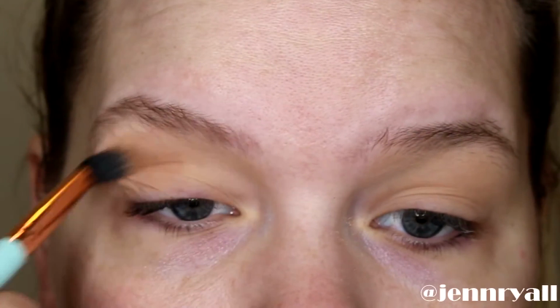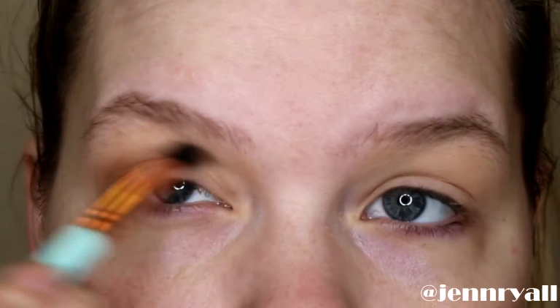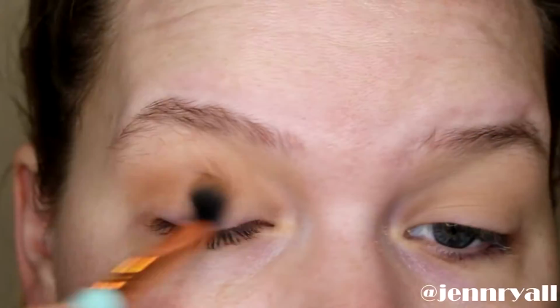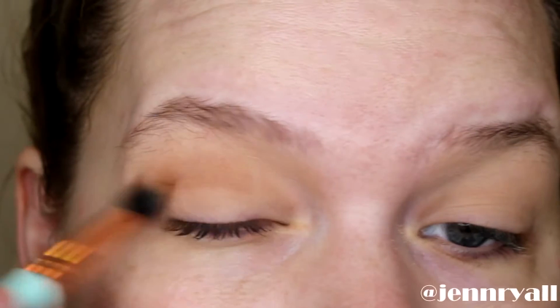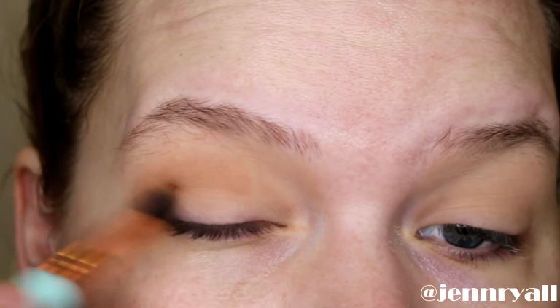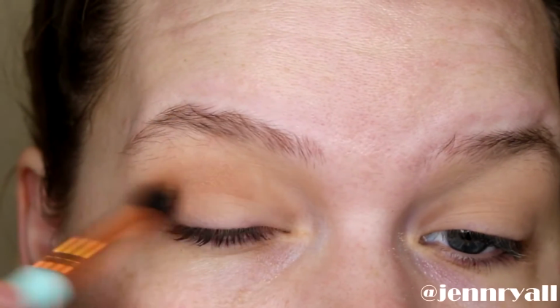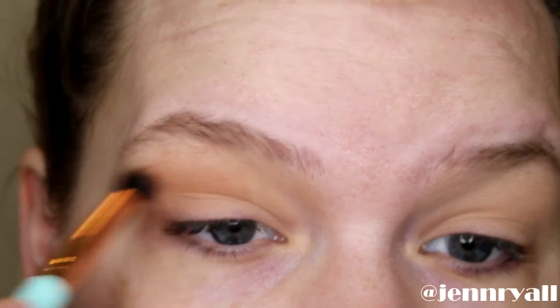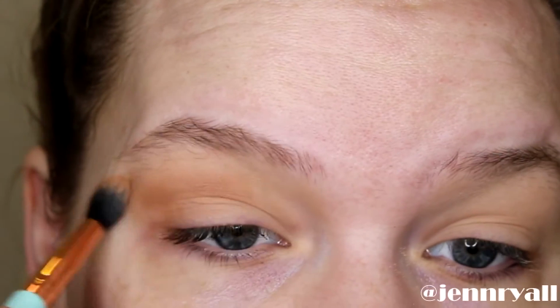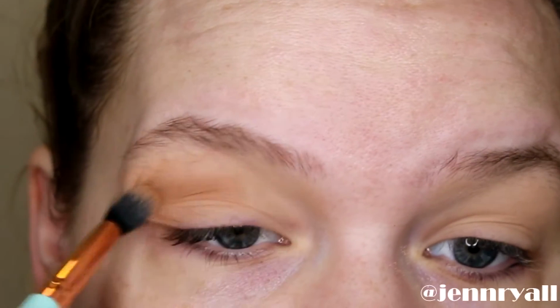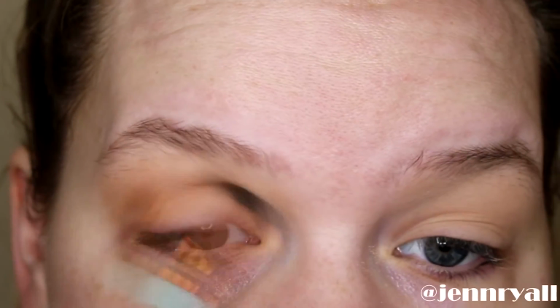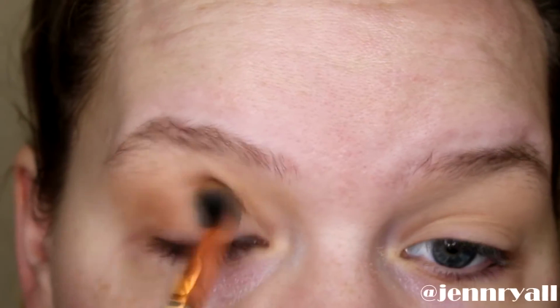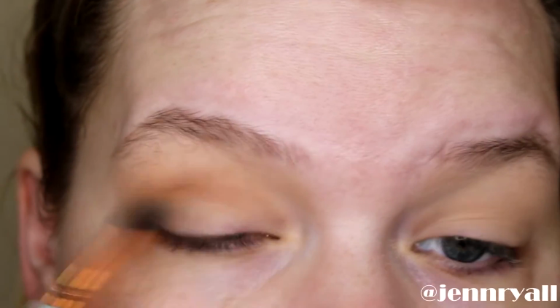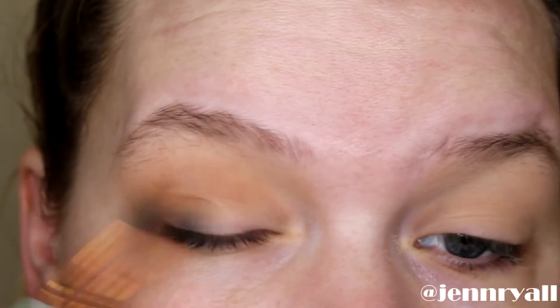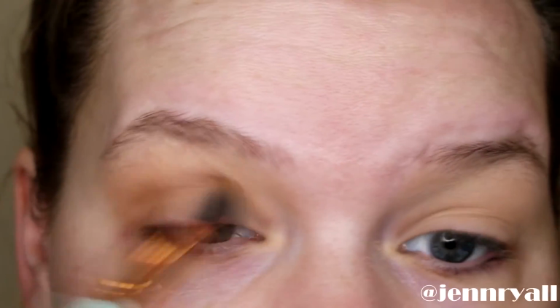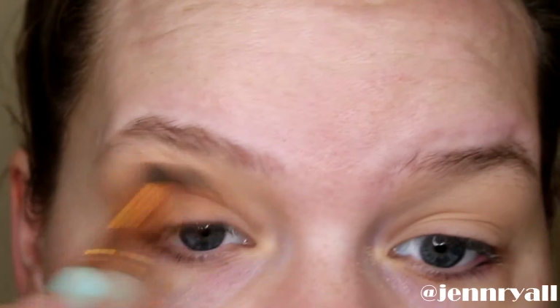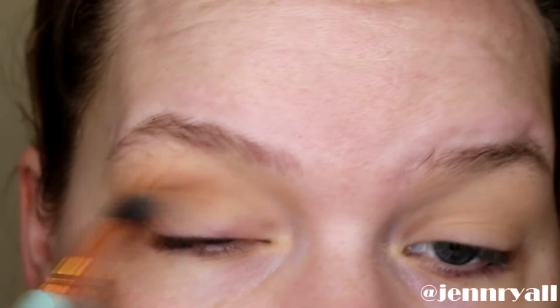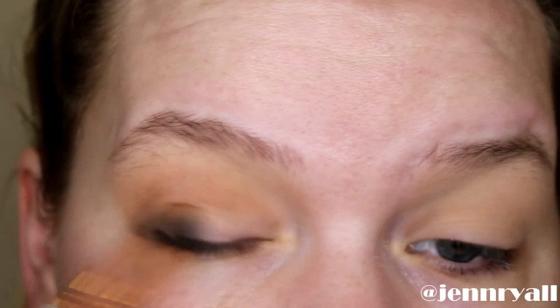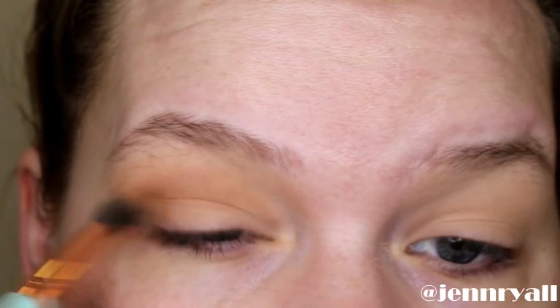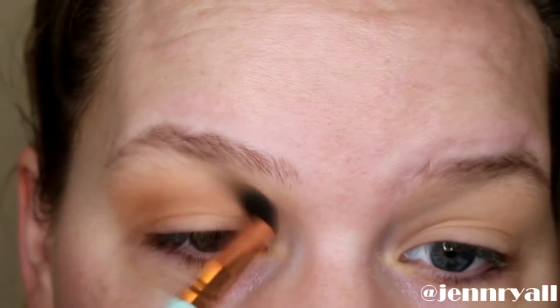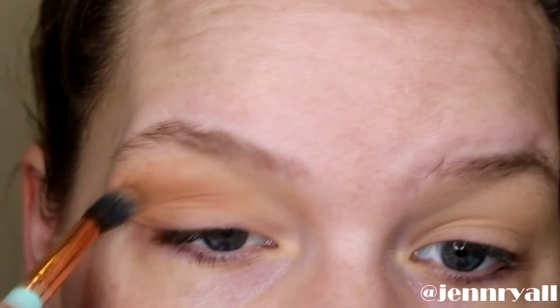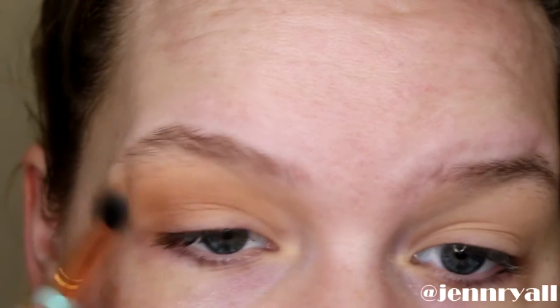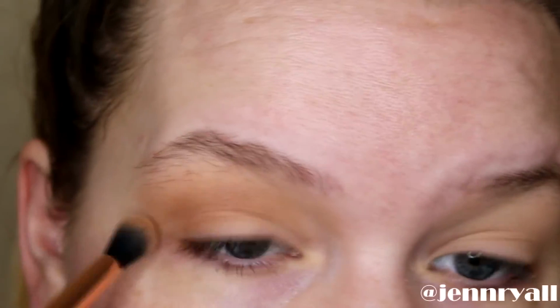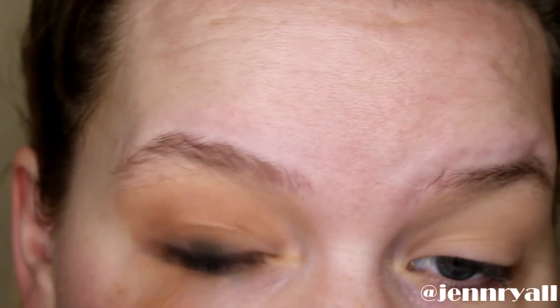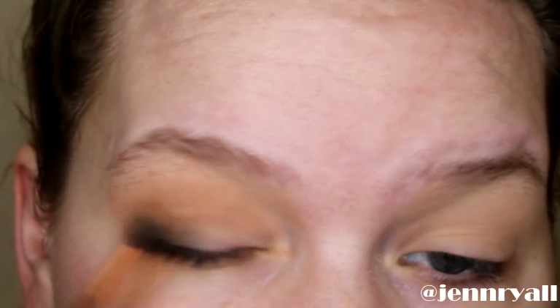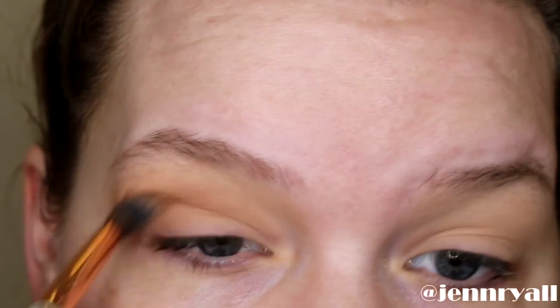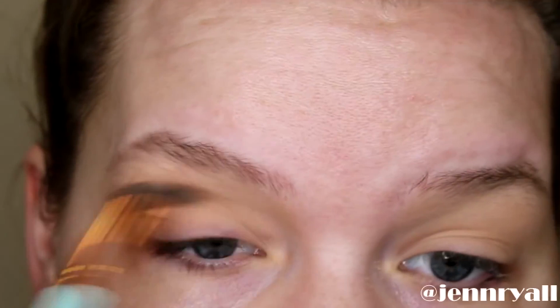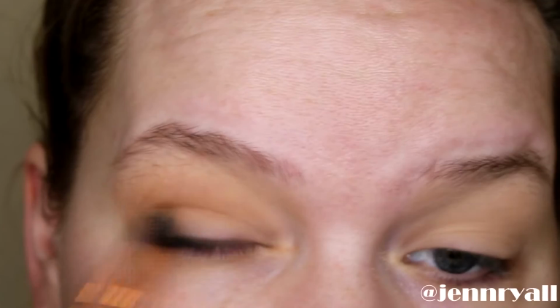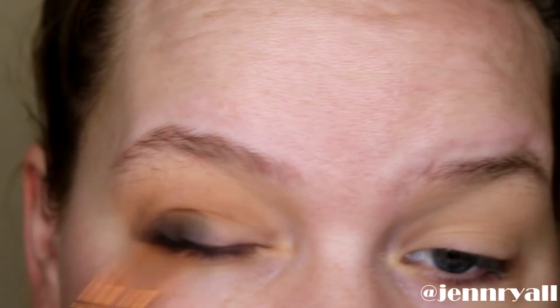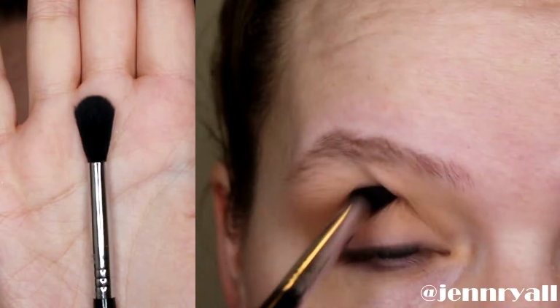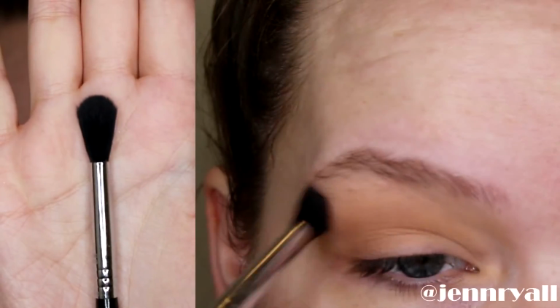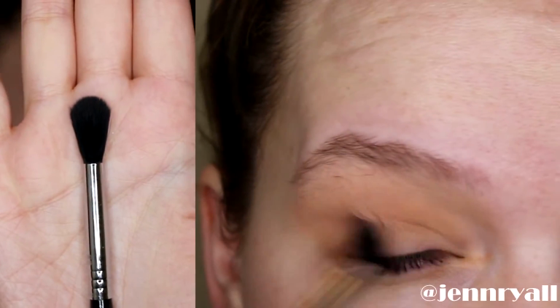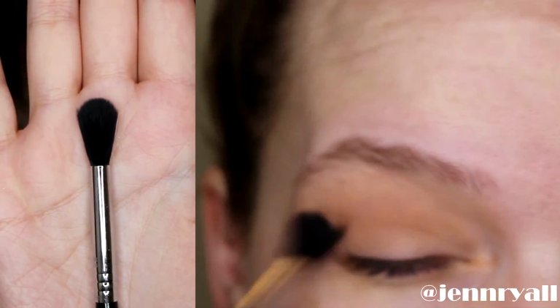I'm going above my crease because I have a hooded lid, and then I'm focusing on the outer corner. This is going to end up going almost all over the entire lid, but I want the most pigment to be on the outer half of my eye.